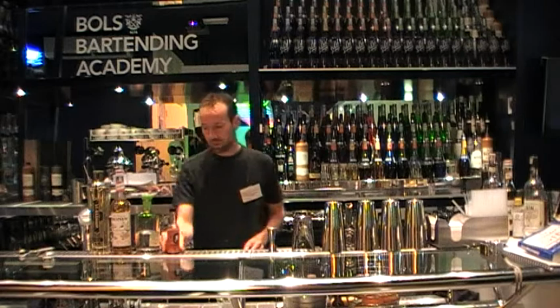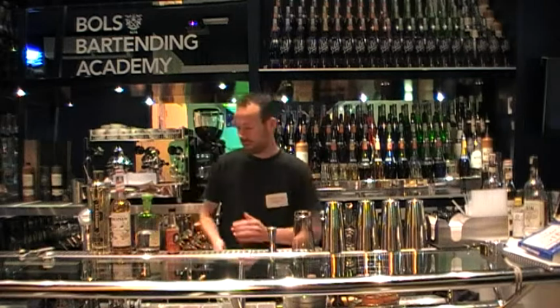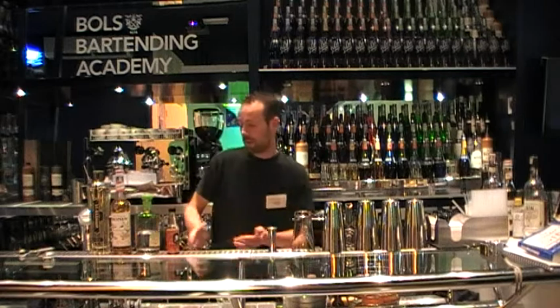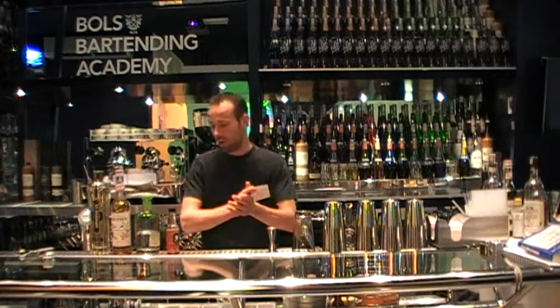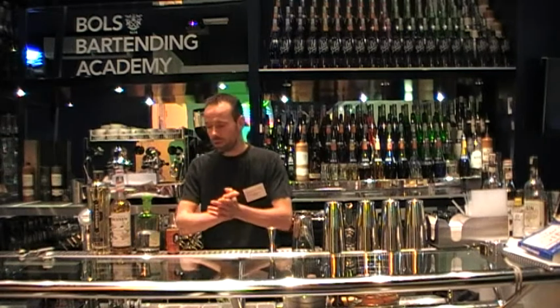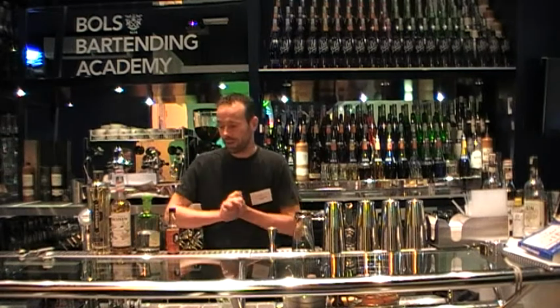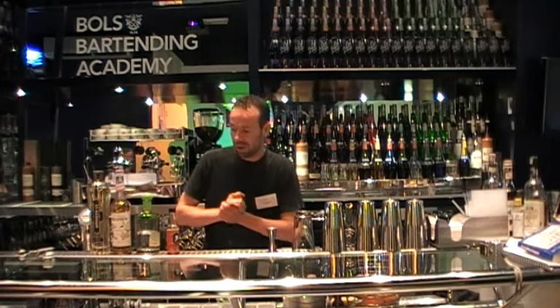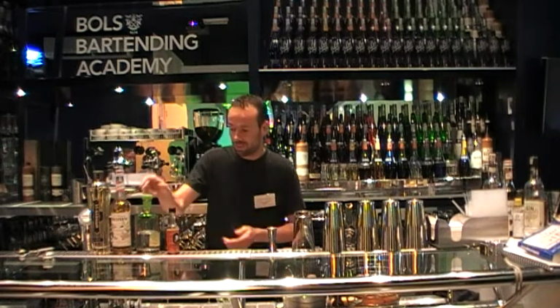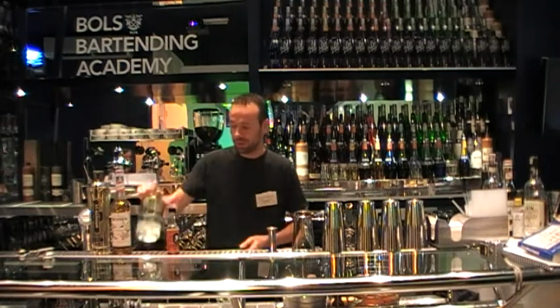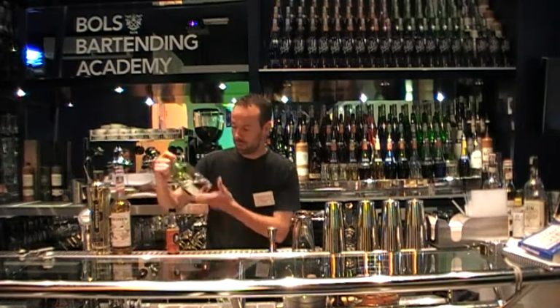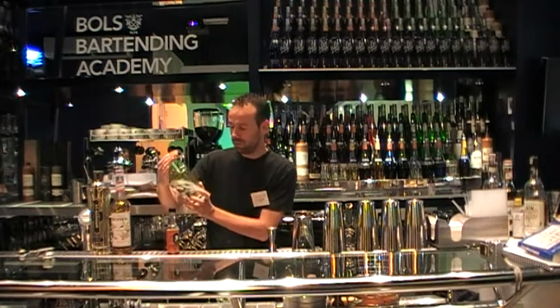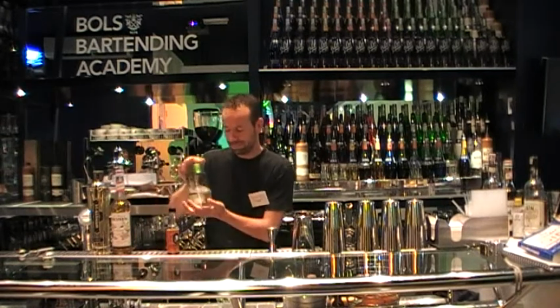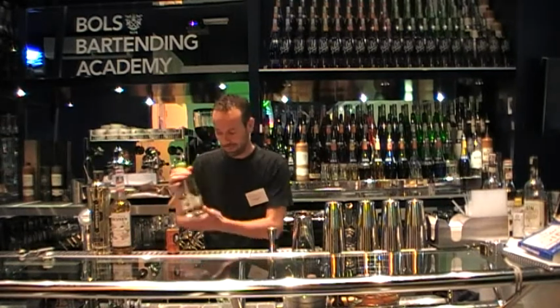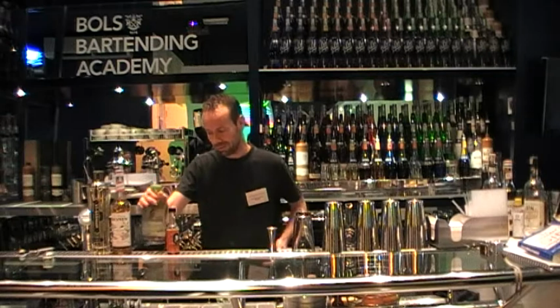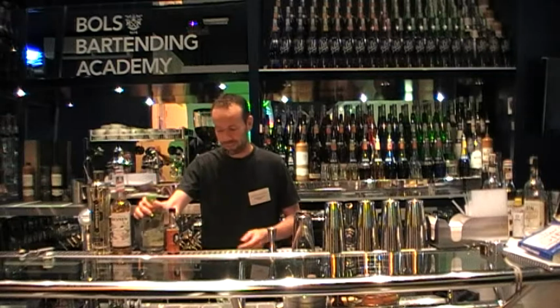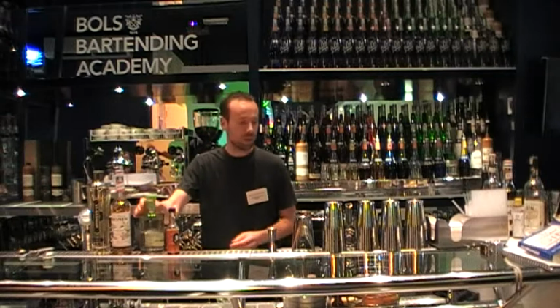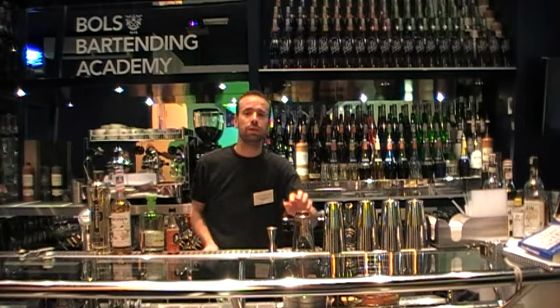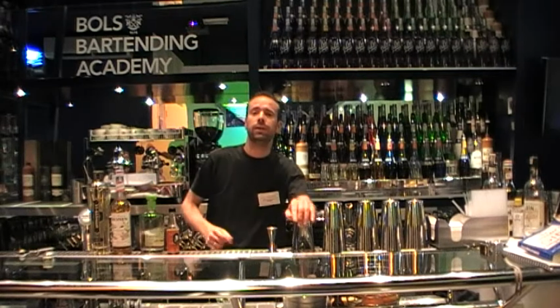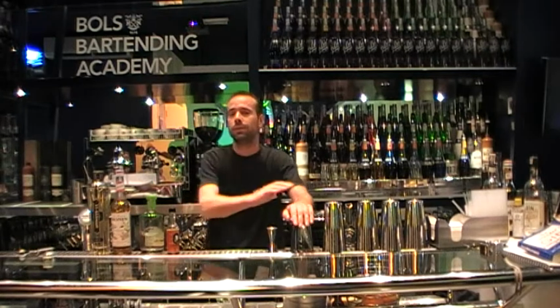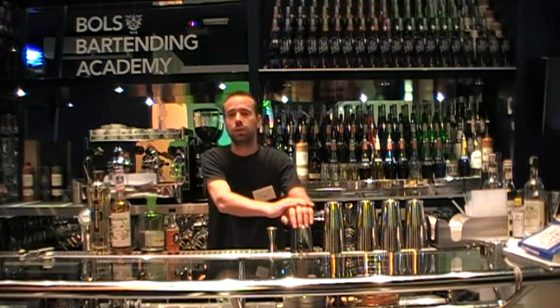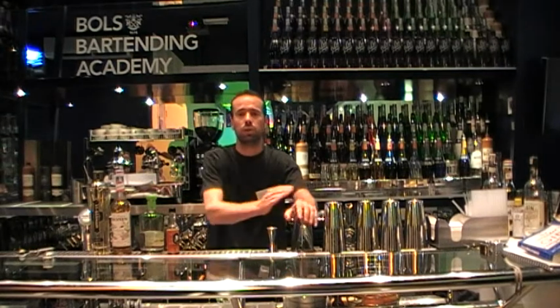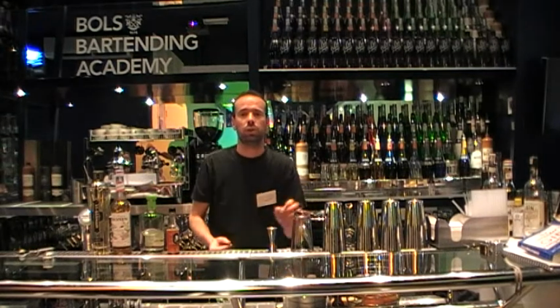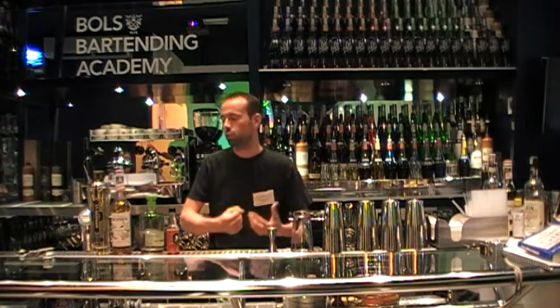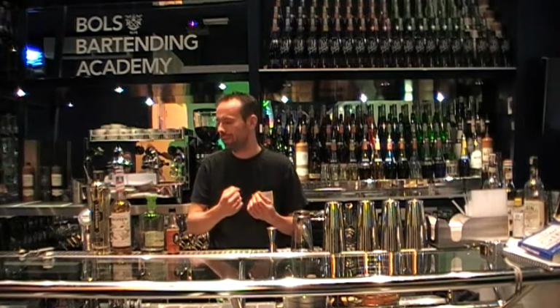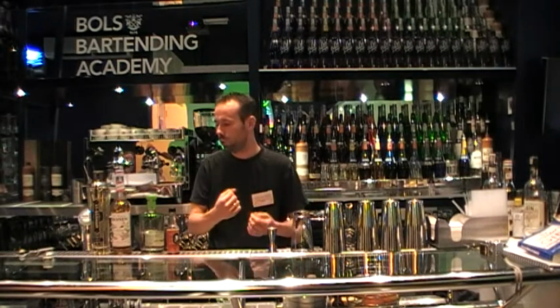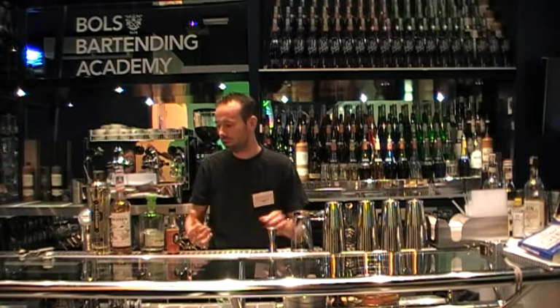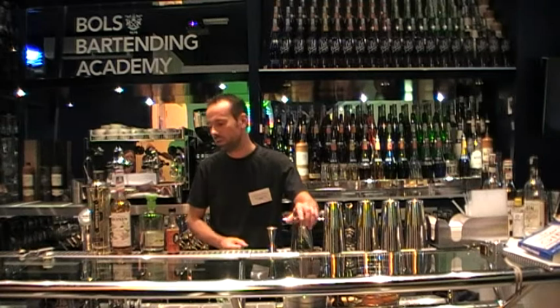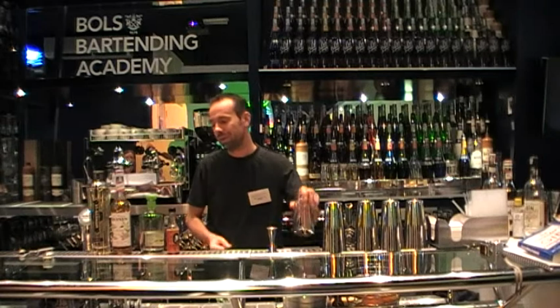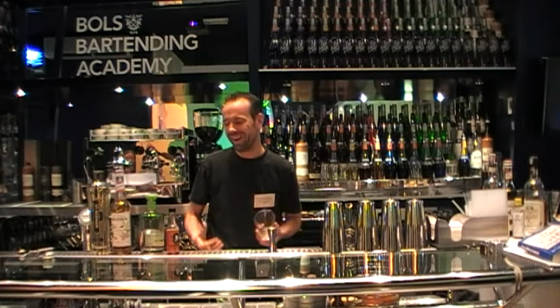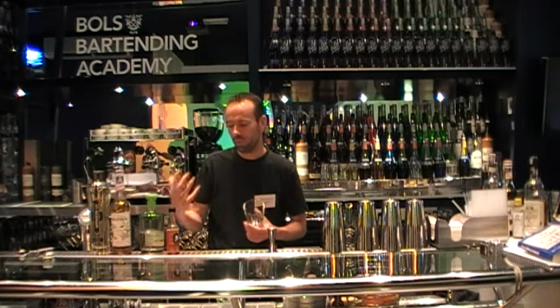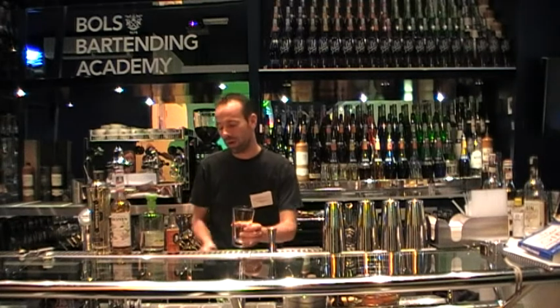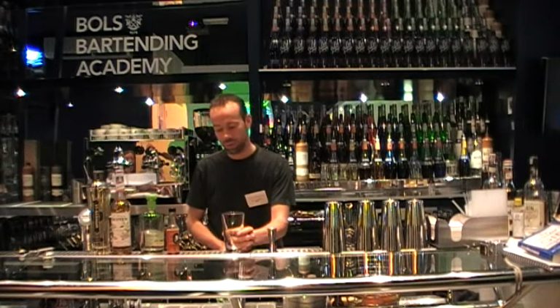Bring it on. I was asked to make a drink with G-Vine, a very flowery gin, so I chose to use that in a cocktail and adding more flowers to it.